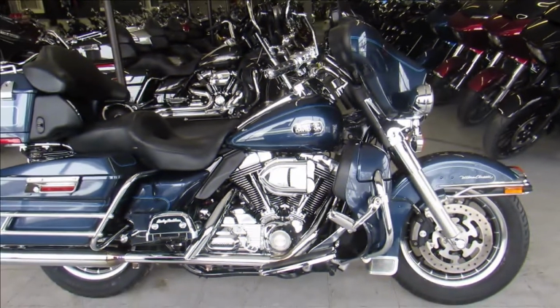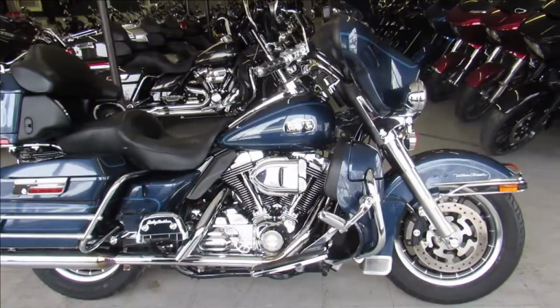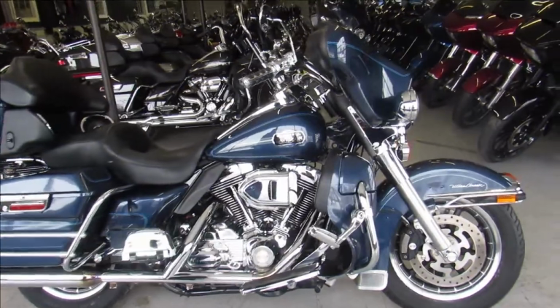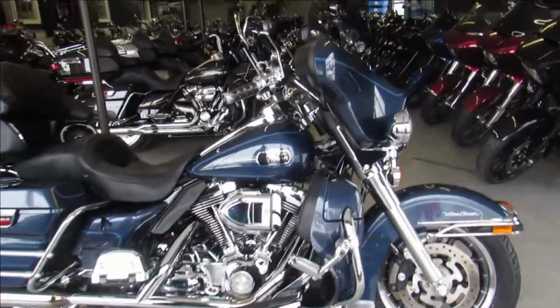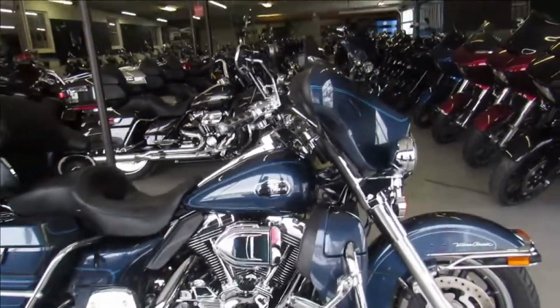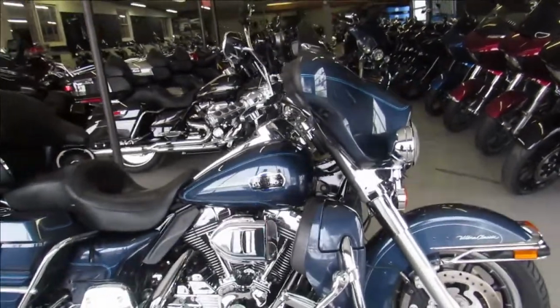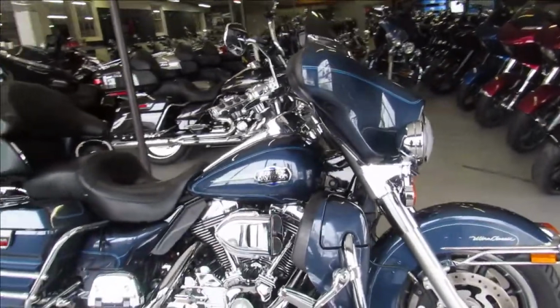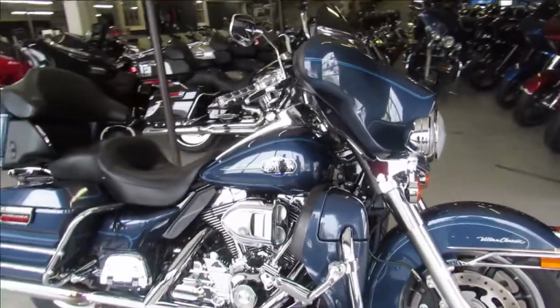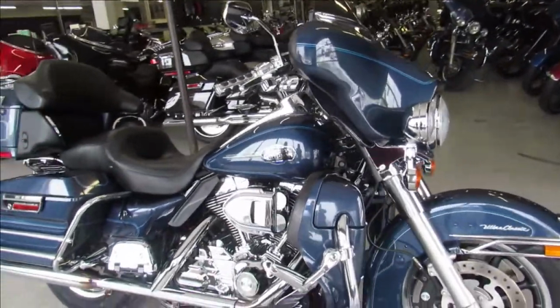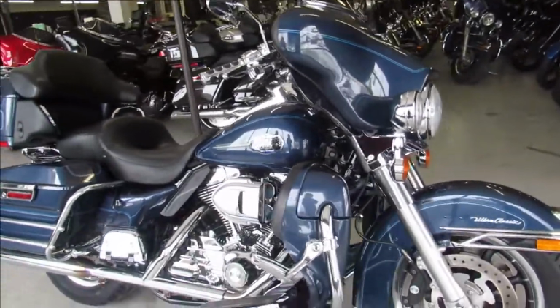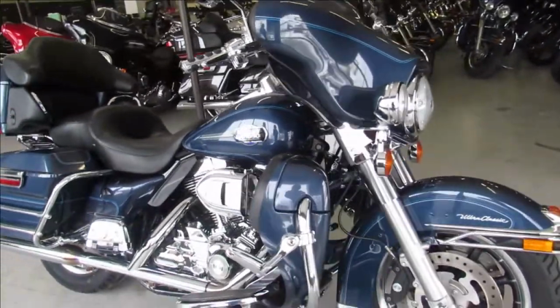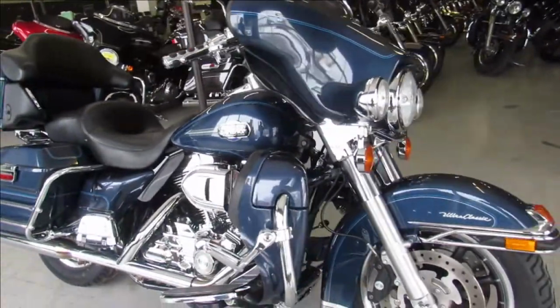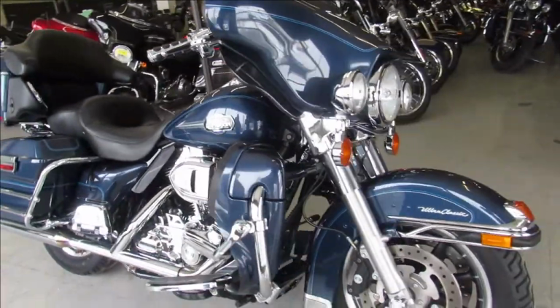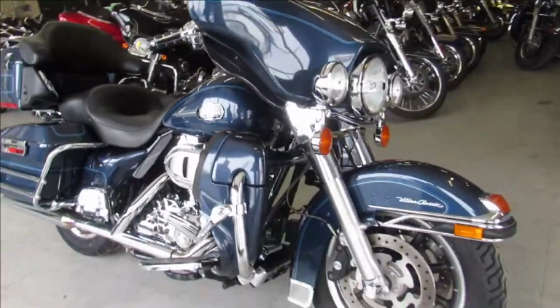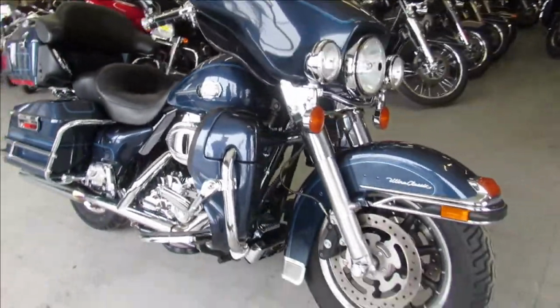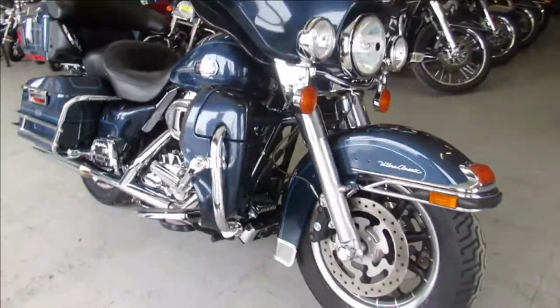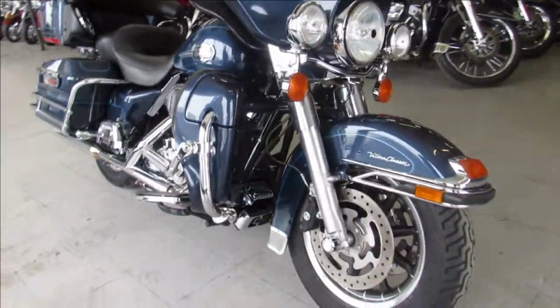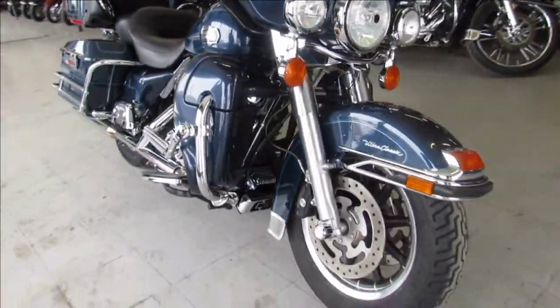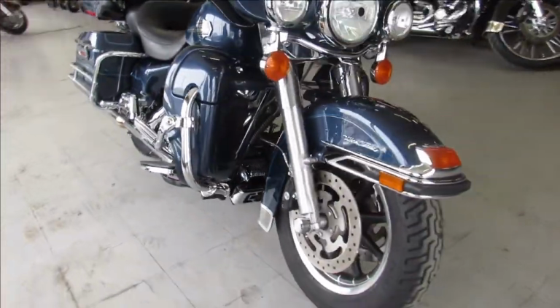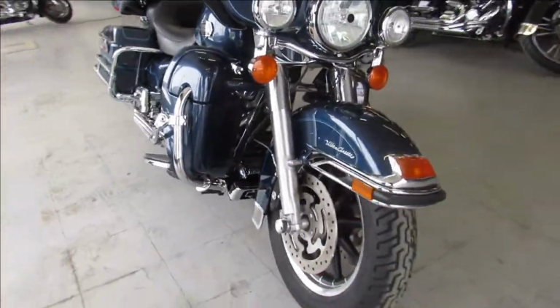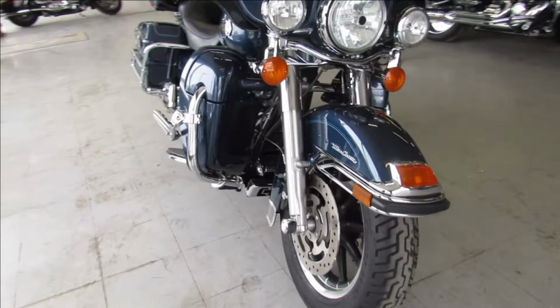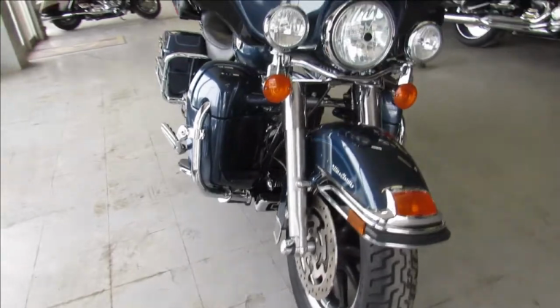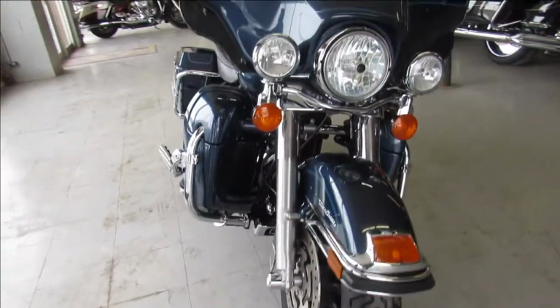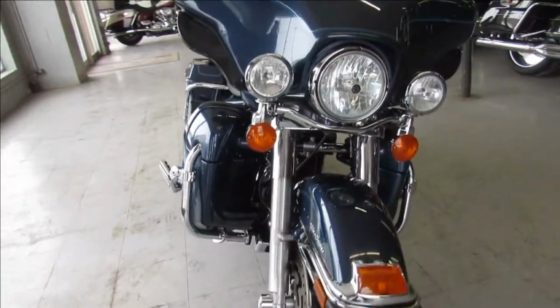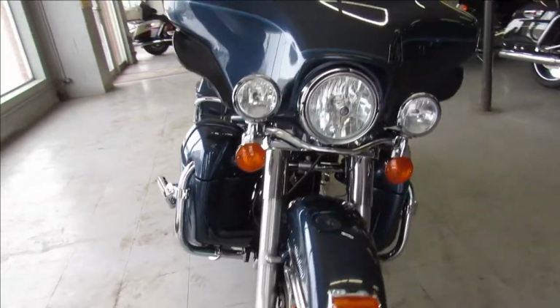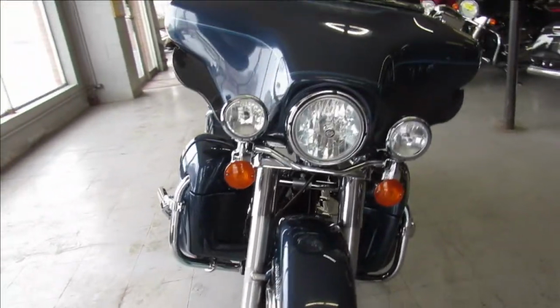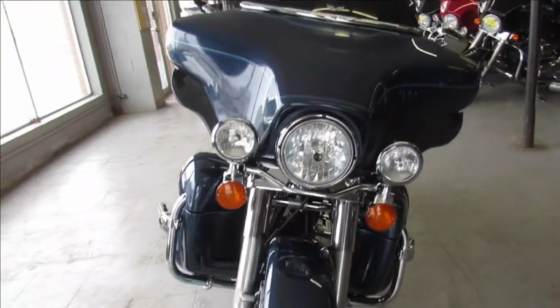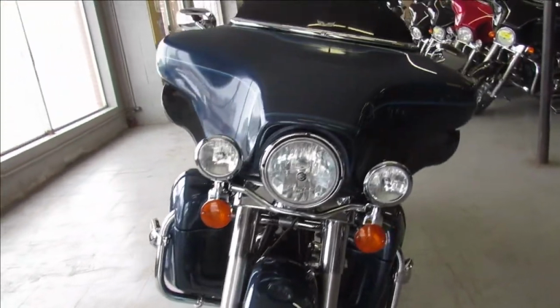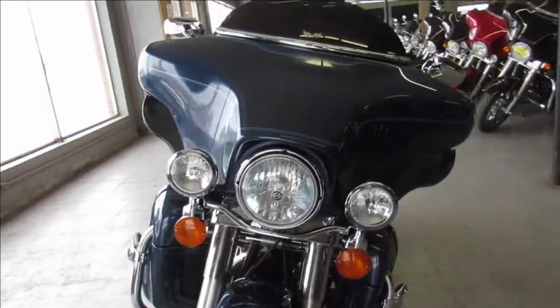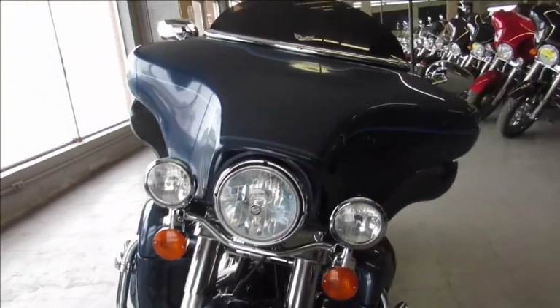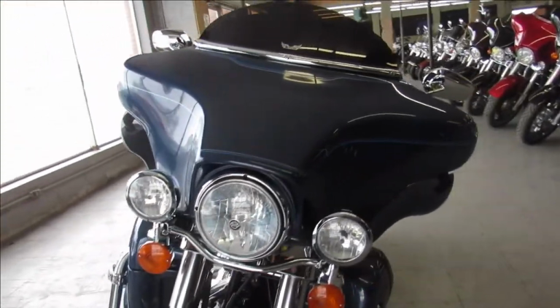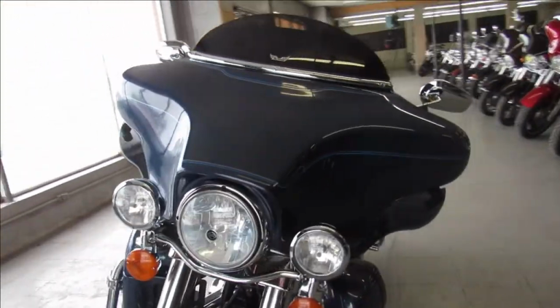Hey guys, ApprovalPowerSports.com here doing a video on another full dresser we just got in. We've got about 50 pre-owned Ultras right now.